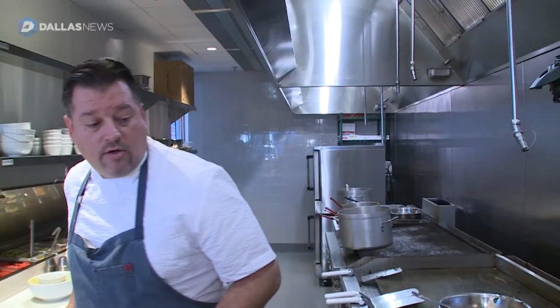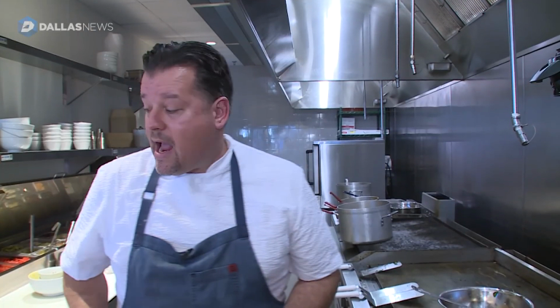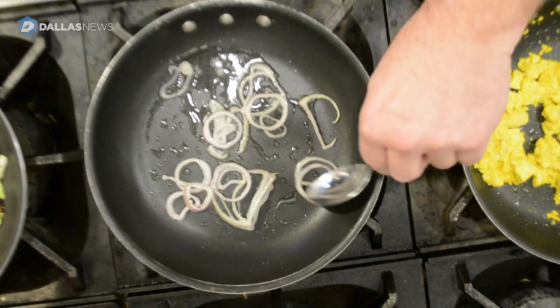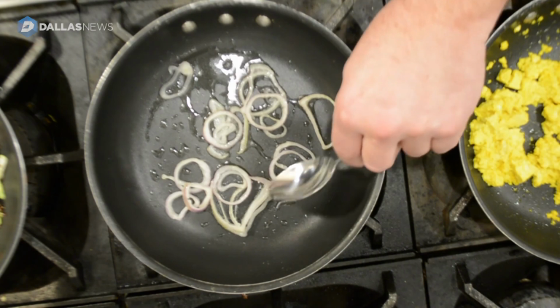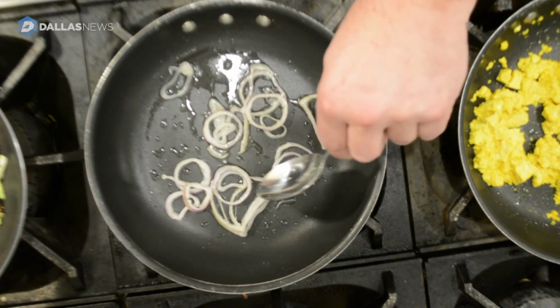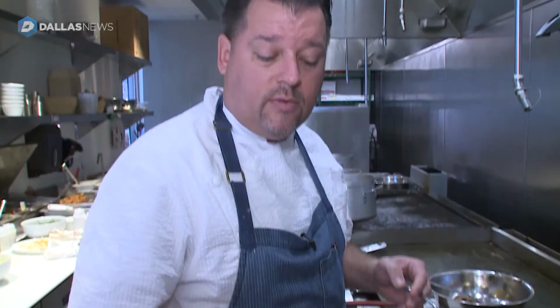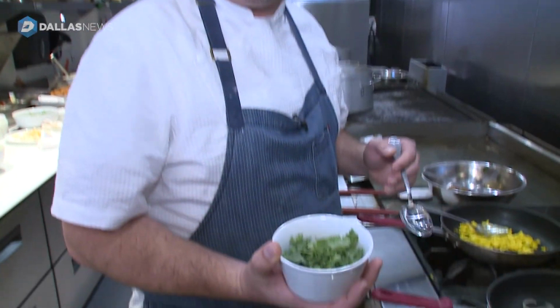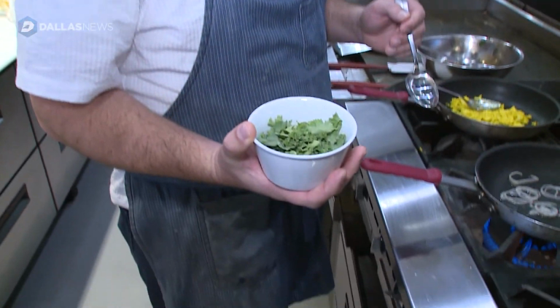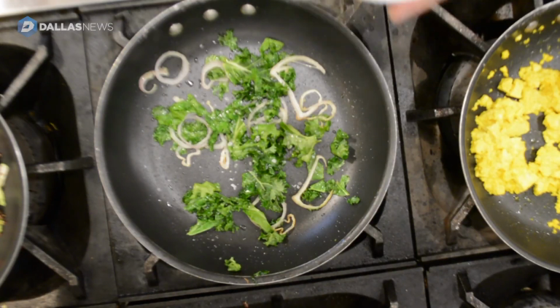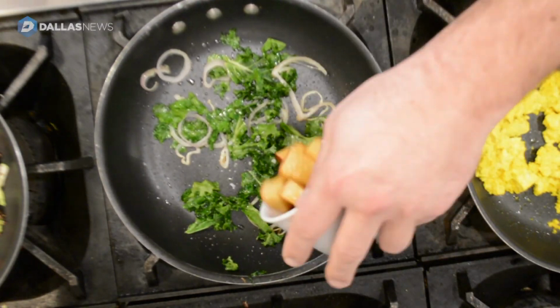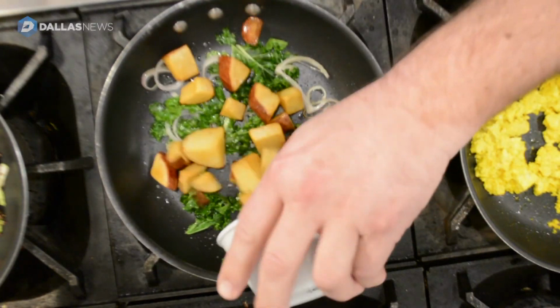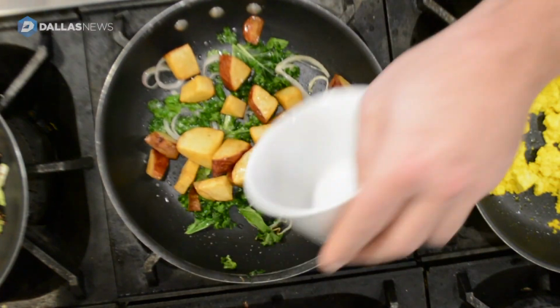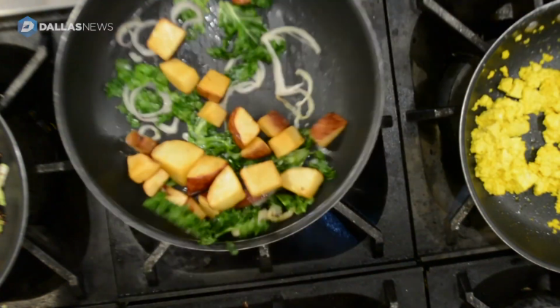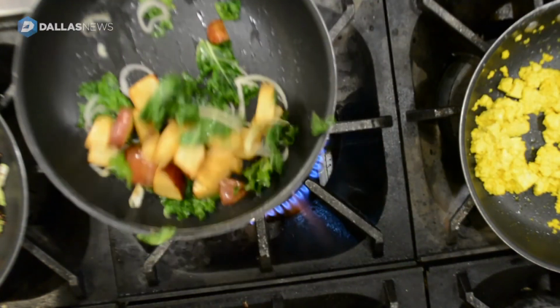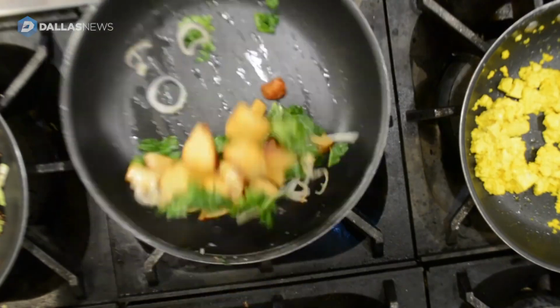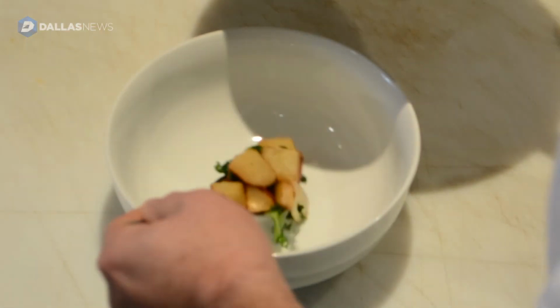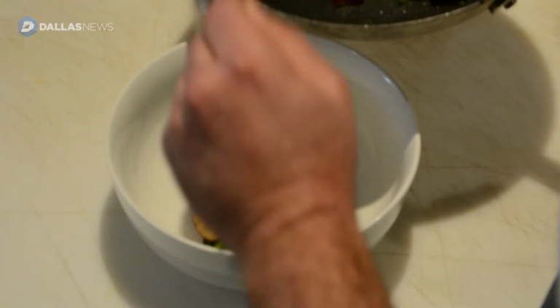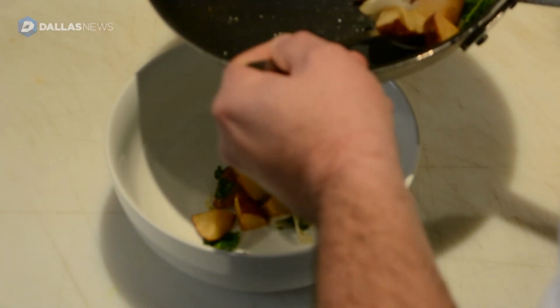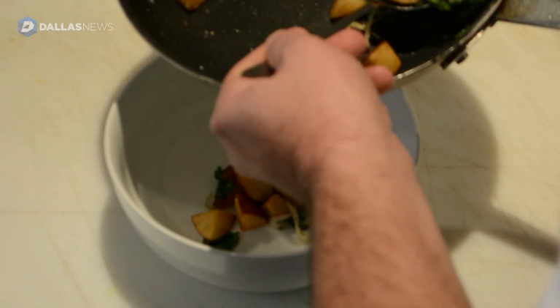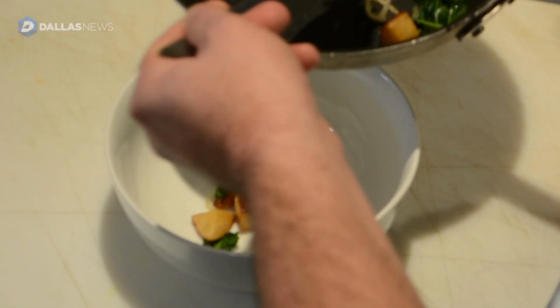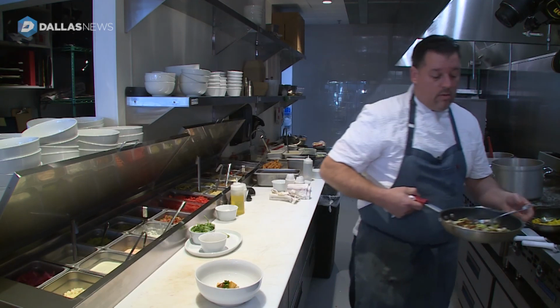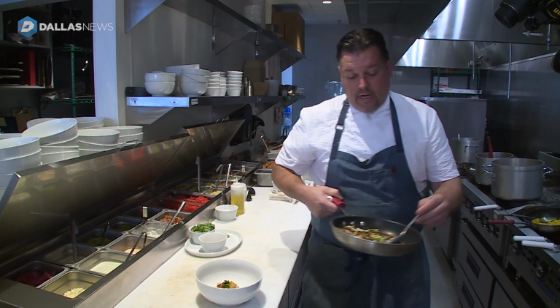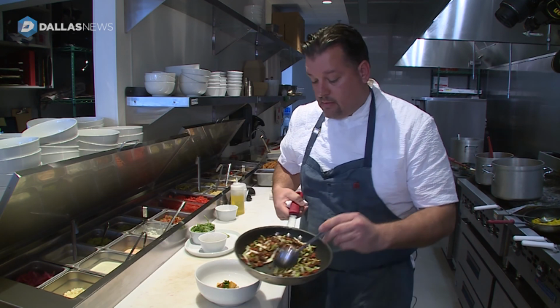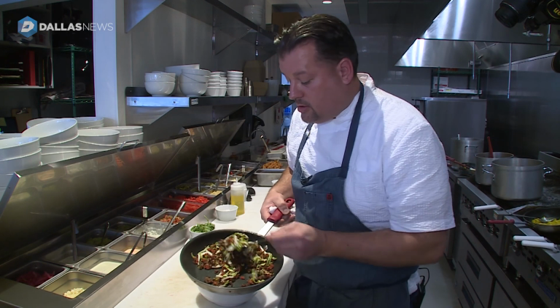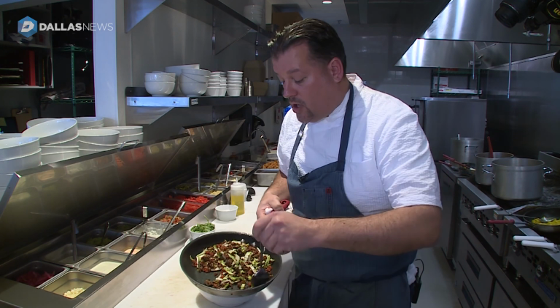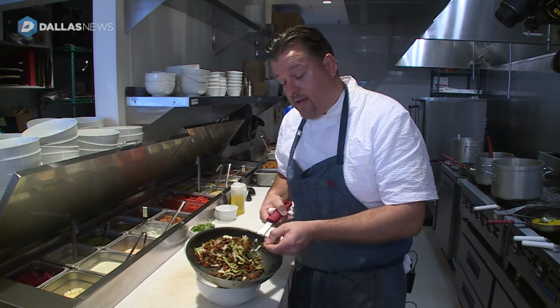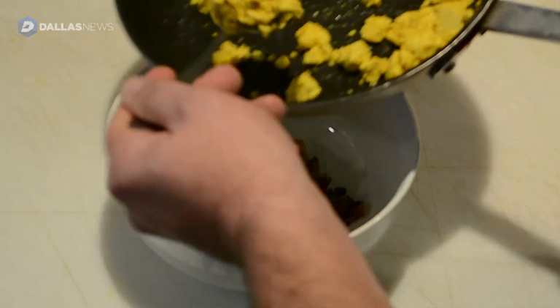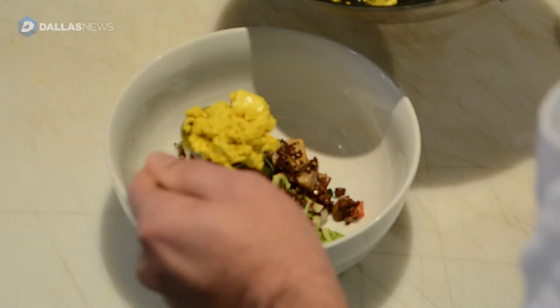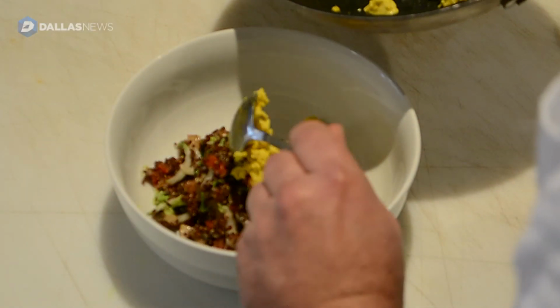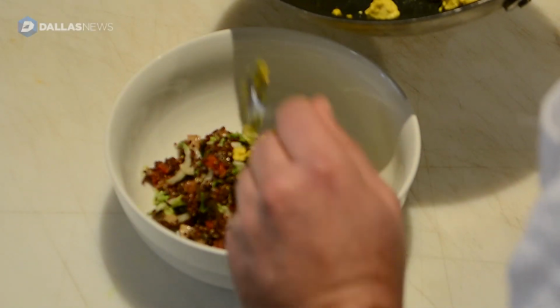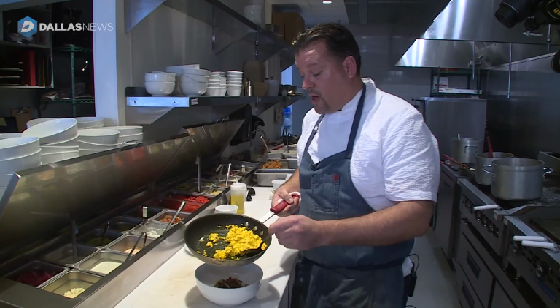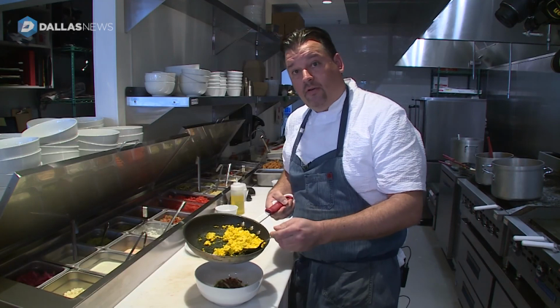For our hash, we use shallots, and we add kale. I've got the nicely crisp red-skinned potatoes. We're going to add a little bit of the potato hash, then a nice quinoa saute, then top it with our scrambled tofu.